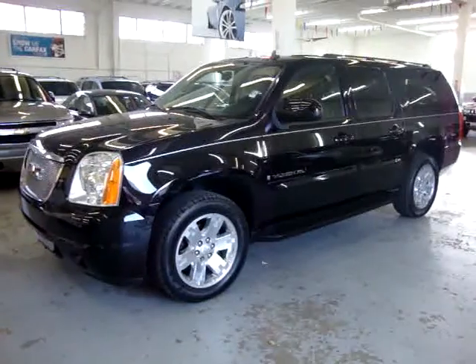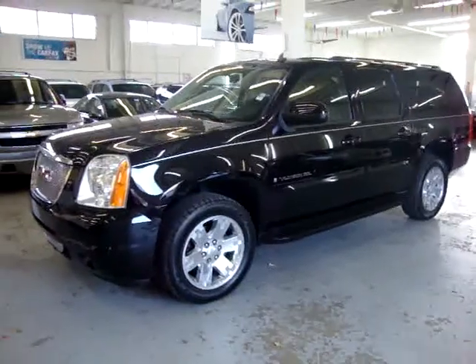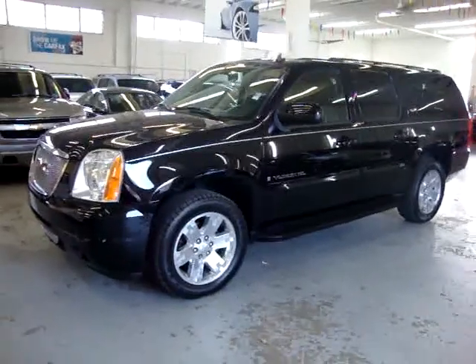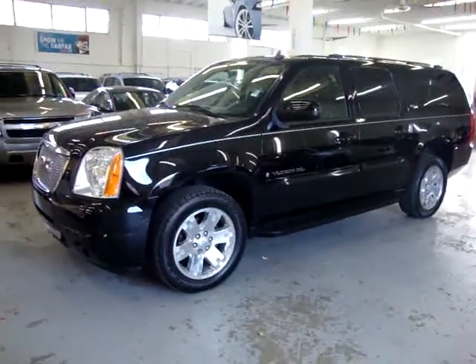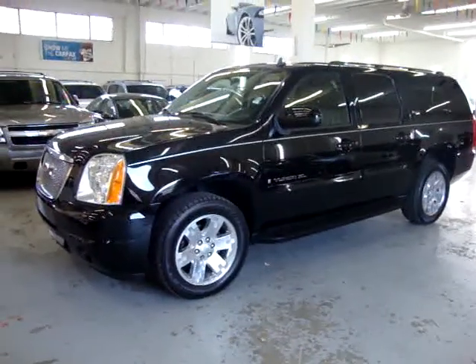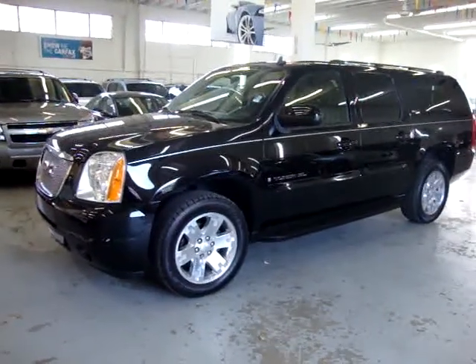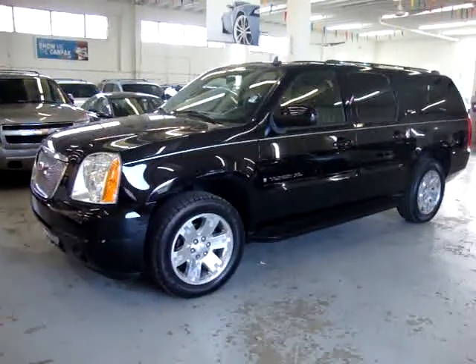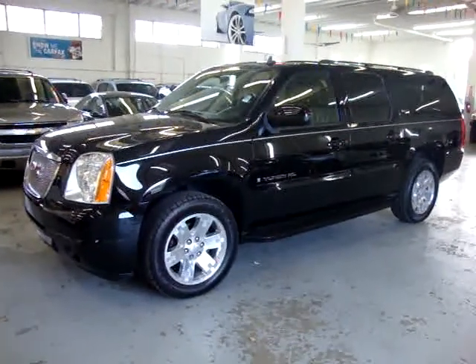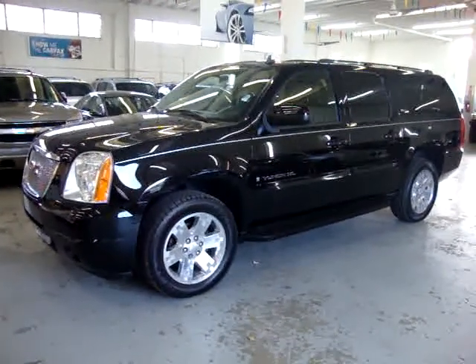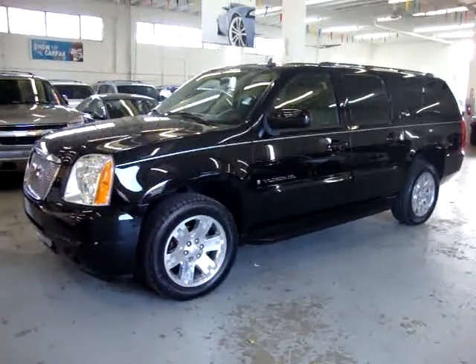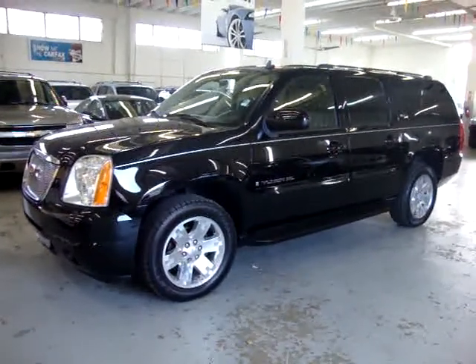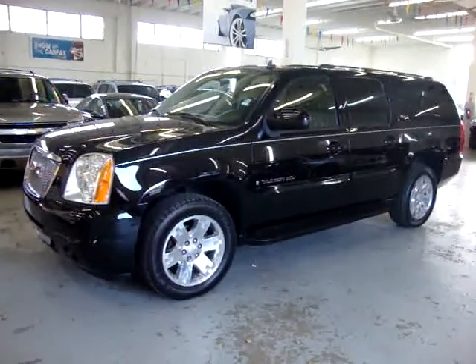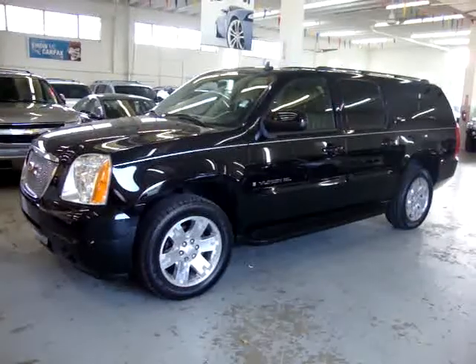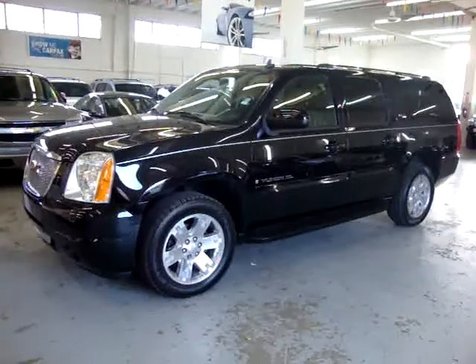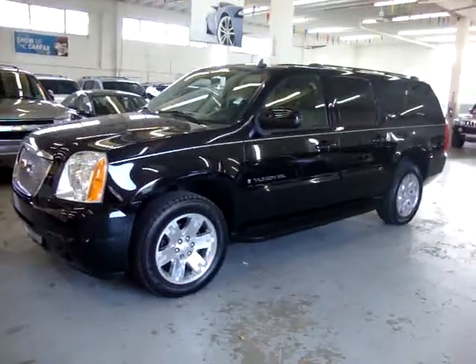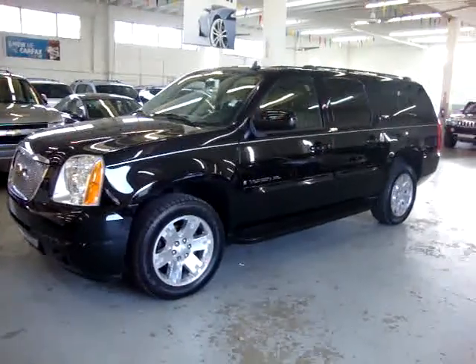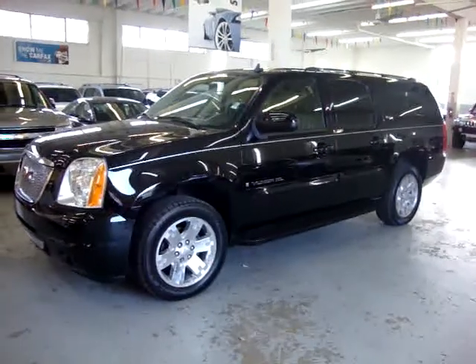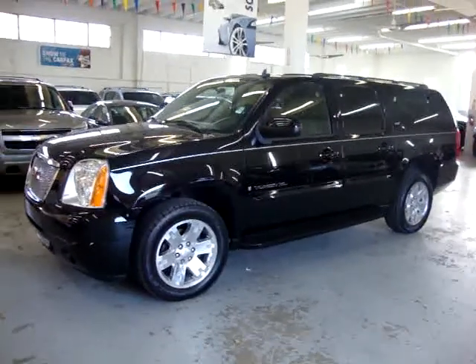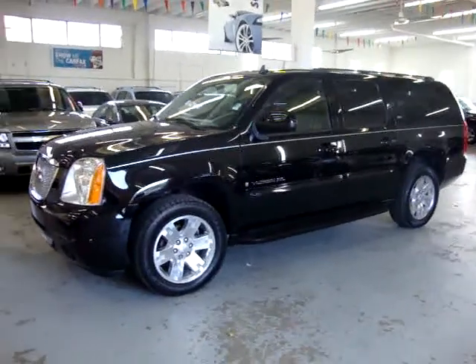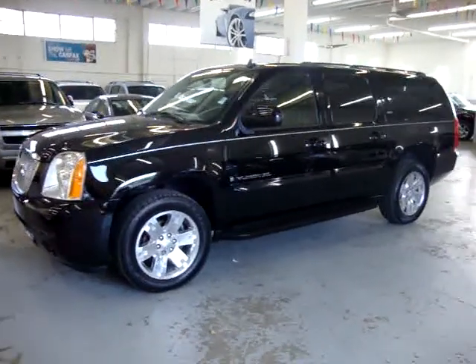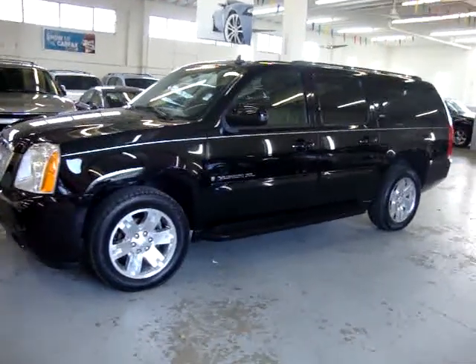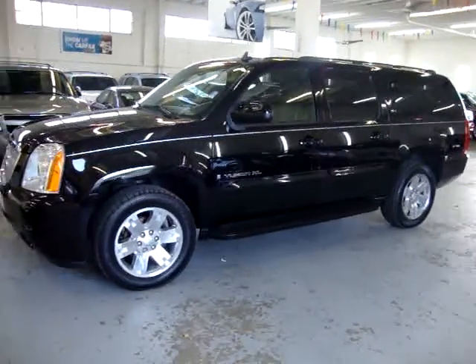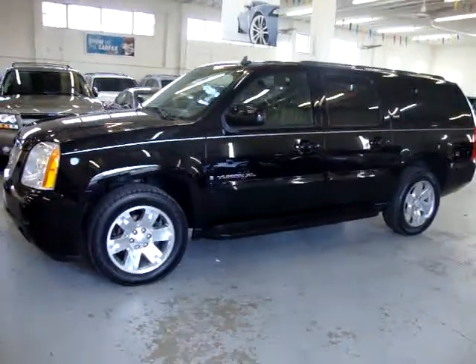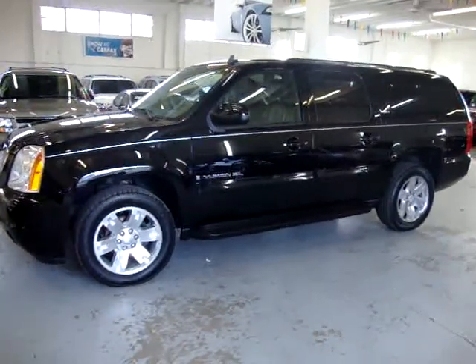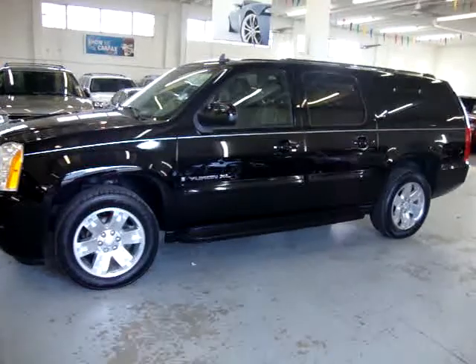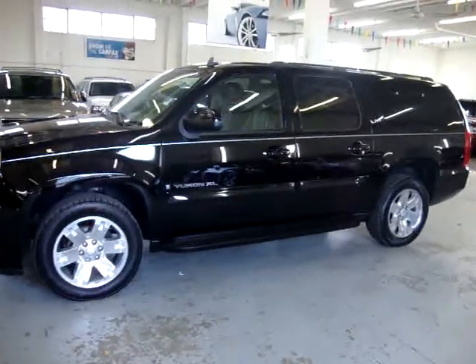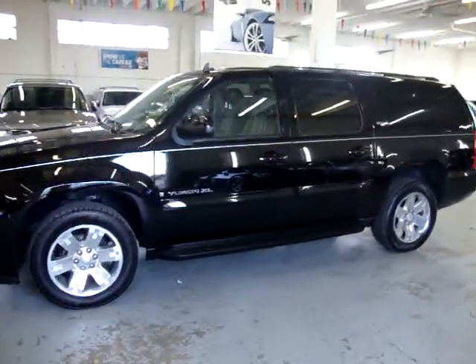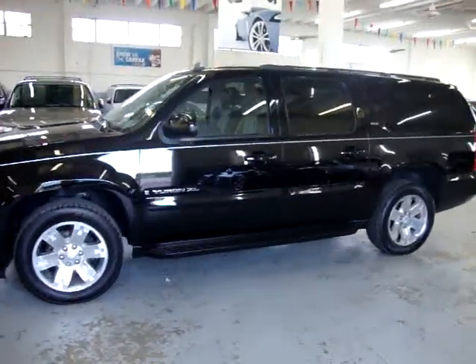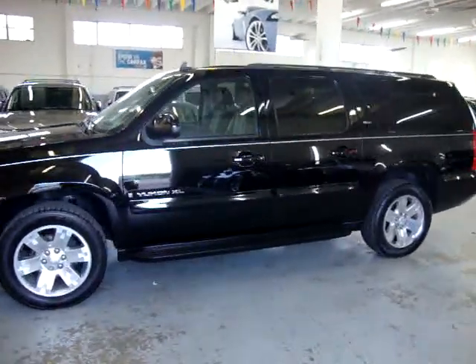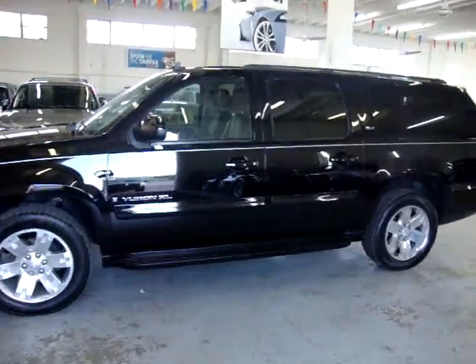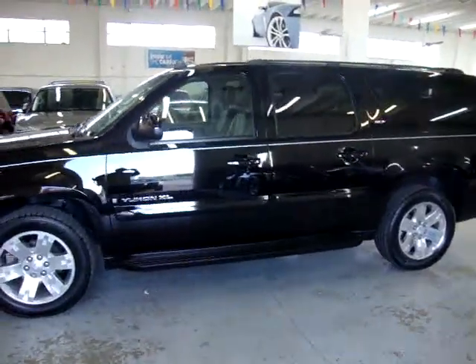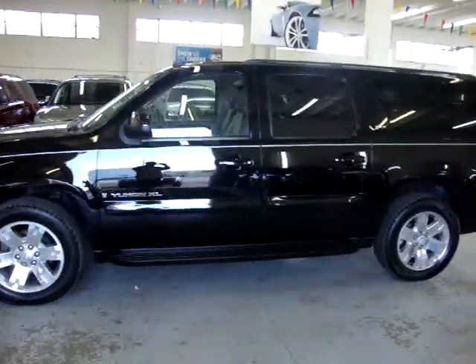Up for sale now at VehicleMax, we have a 2008 GMC Yukon XL SLT. The XL is the long wheelbase version. It is jet black on the outside with ebony black leather inside.